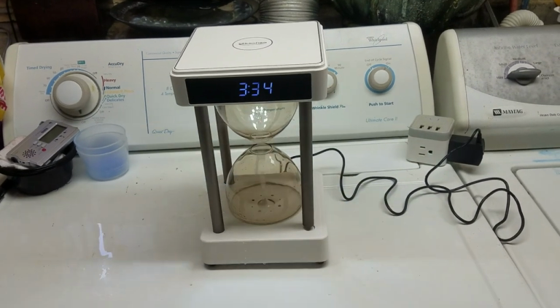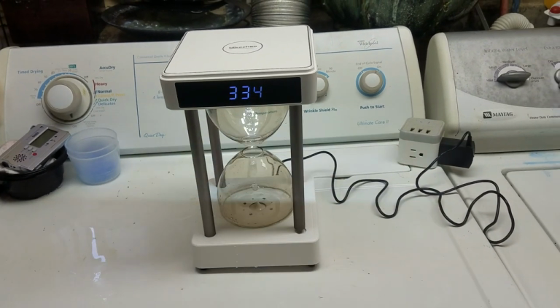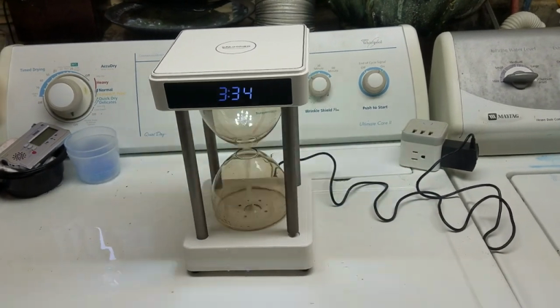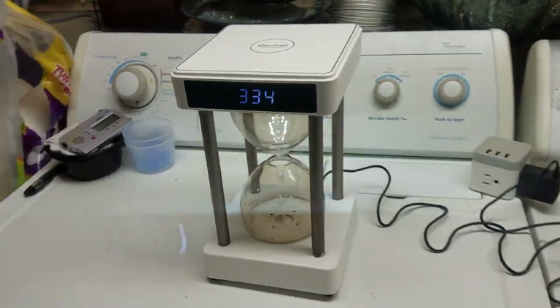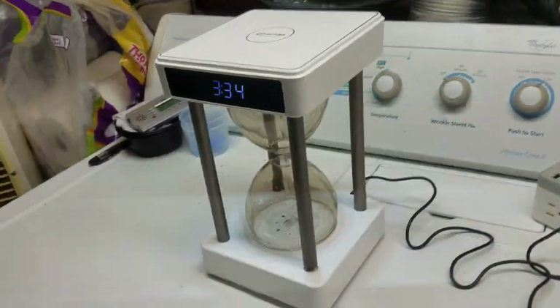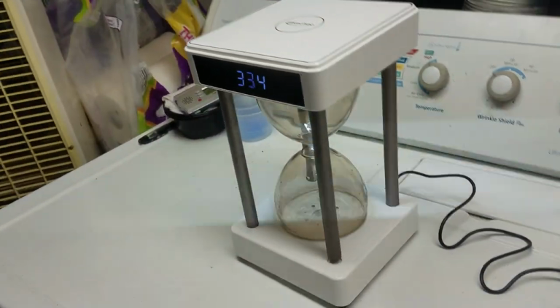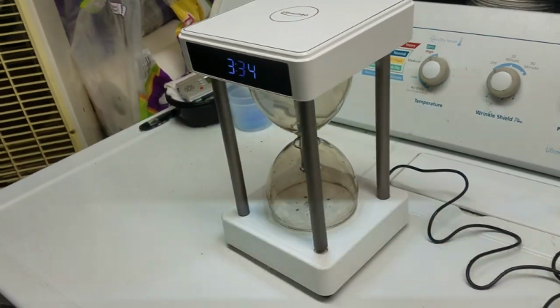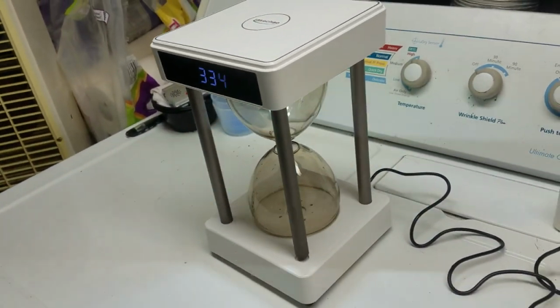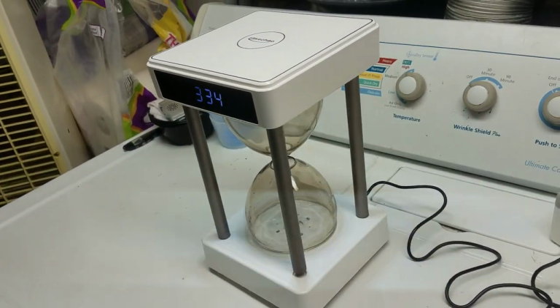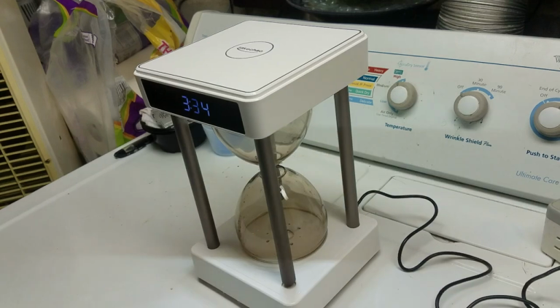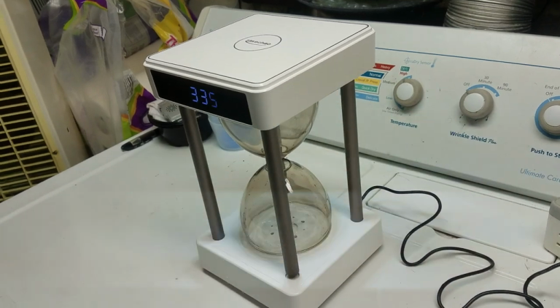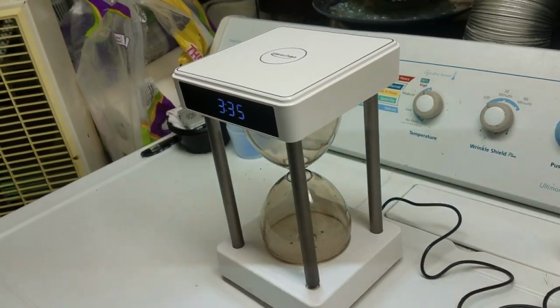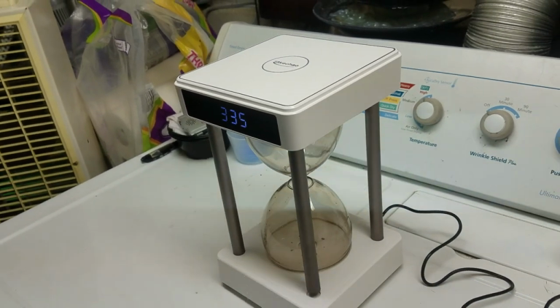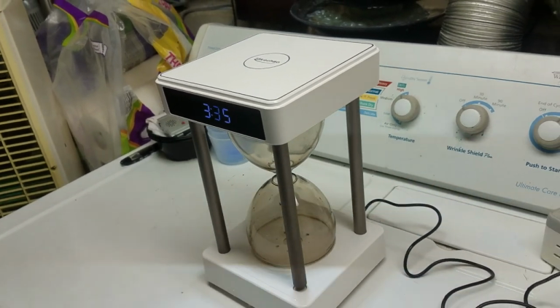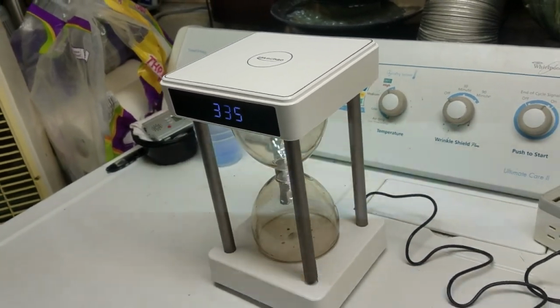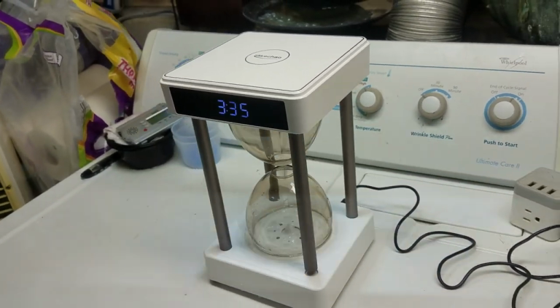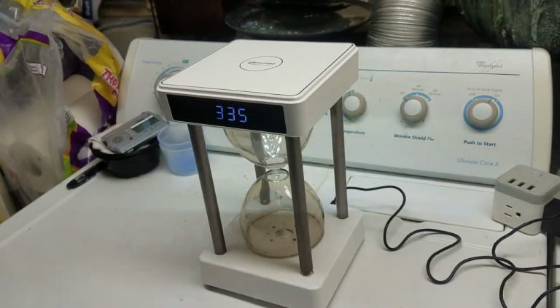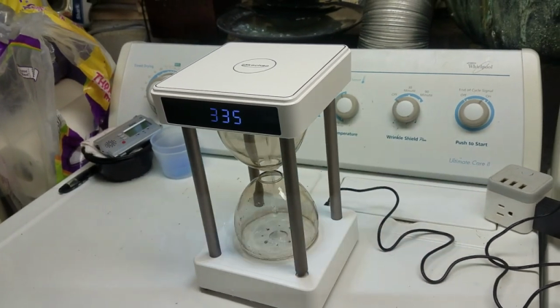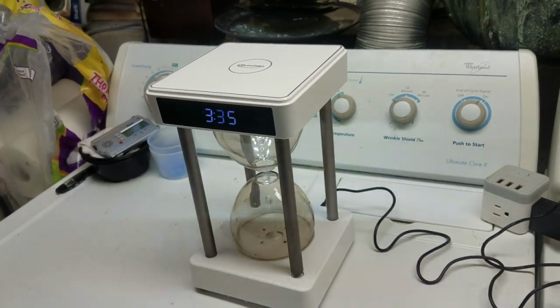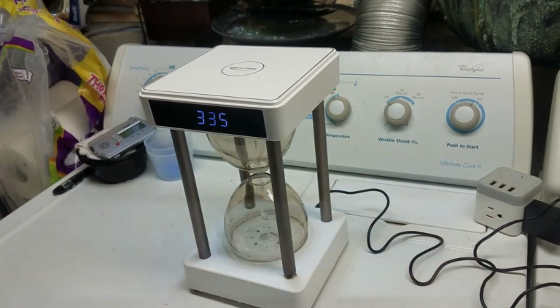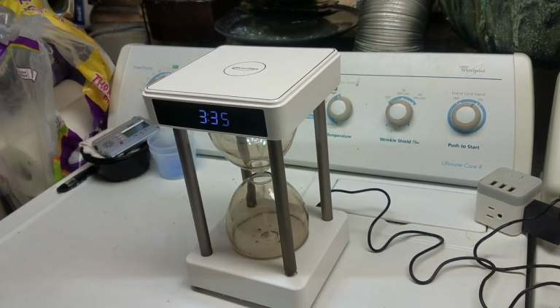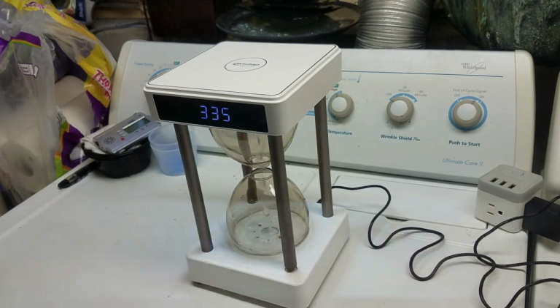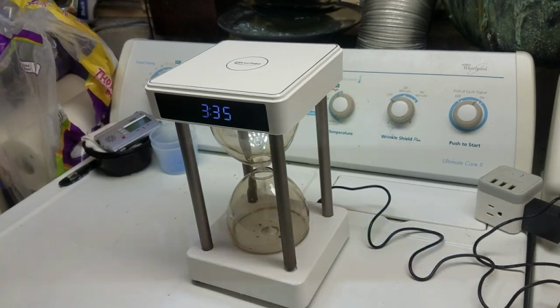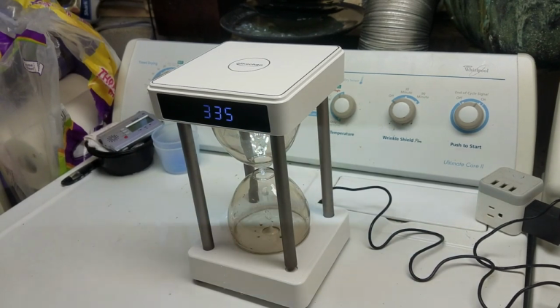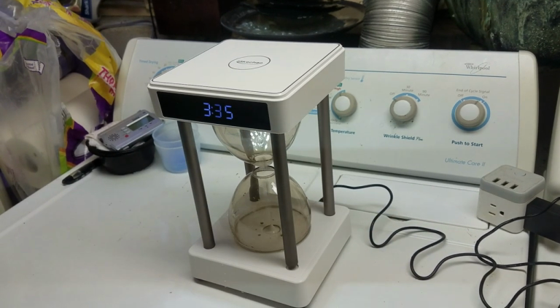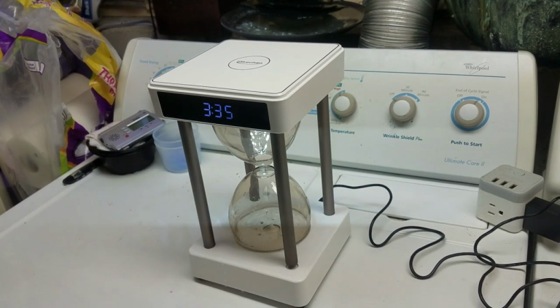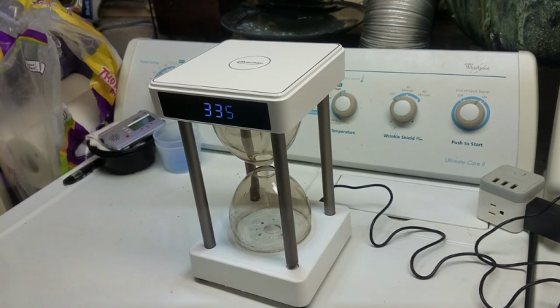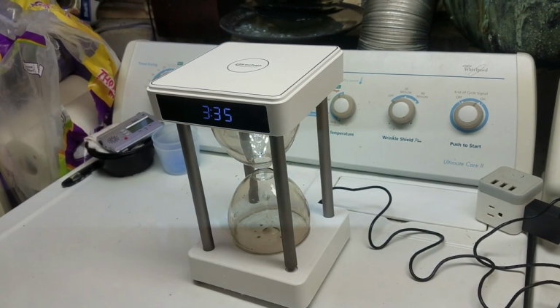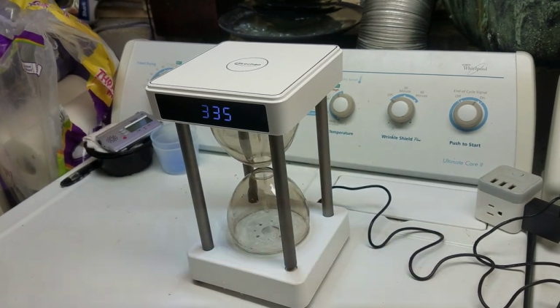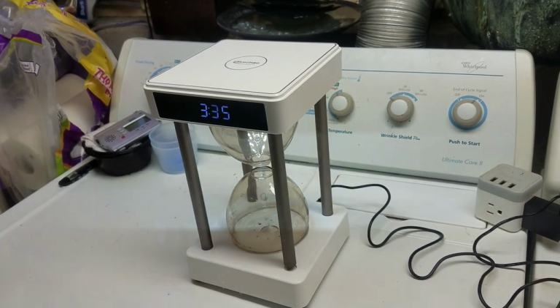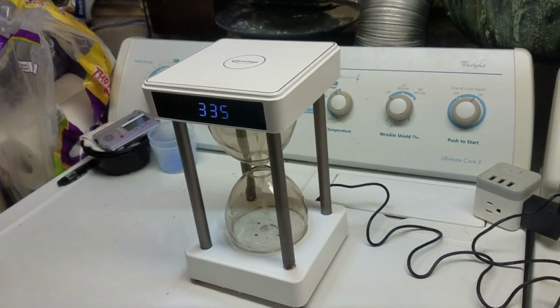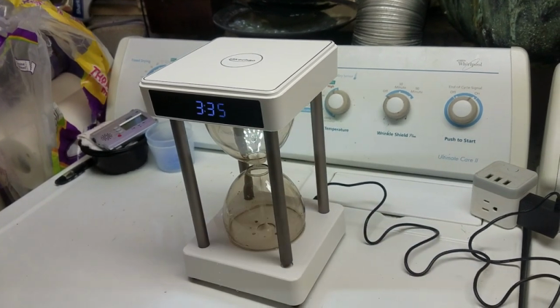Personally, I don't think it's worth the price tag. If it was a $30 thing, then yeah, it'd definitely be worth it. For $130, all it is is flashing lights and drops of water.